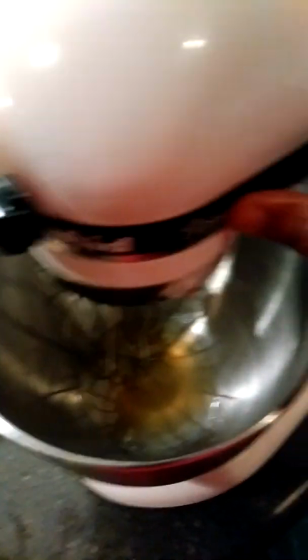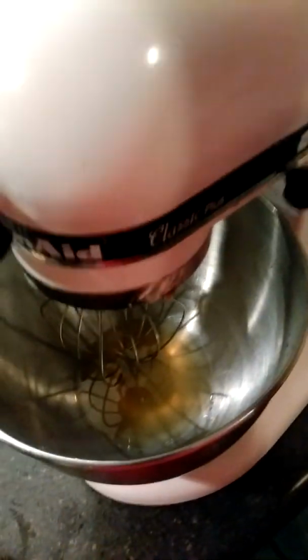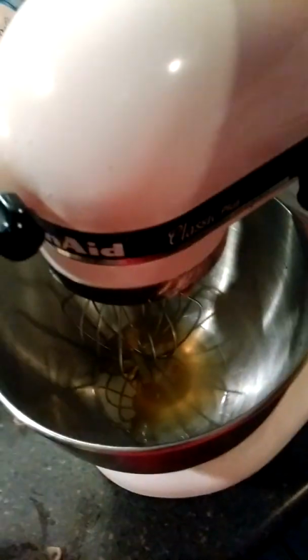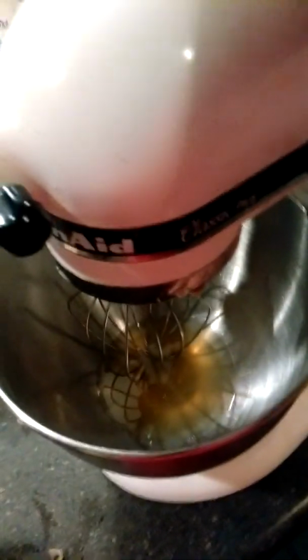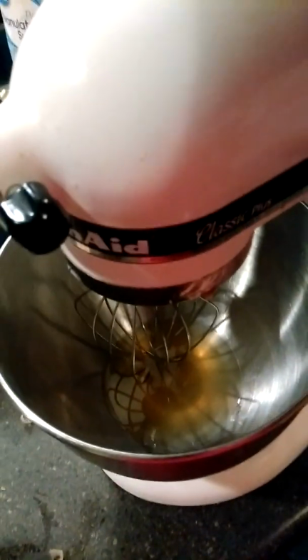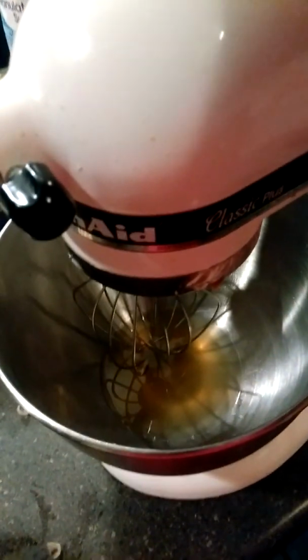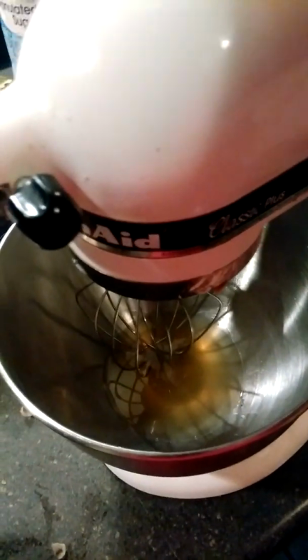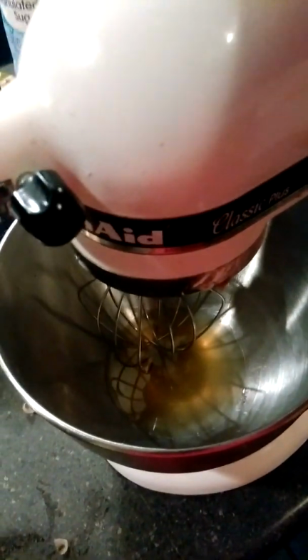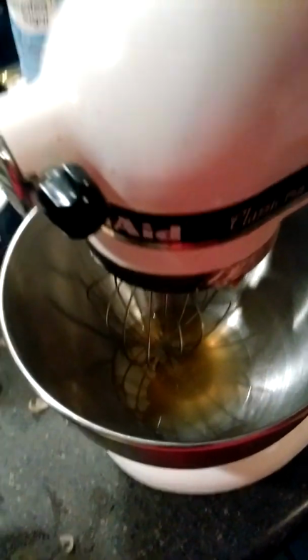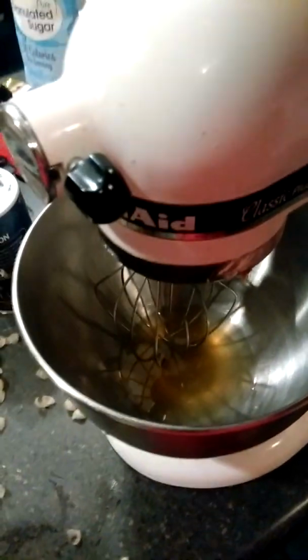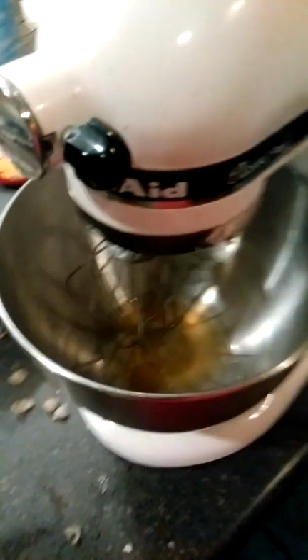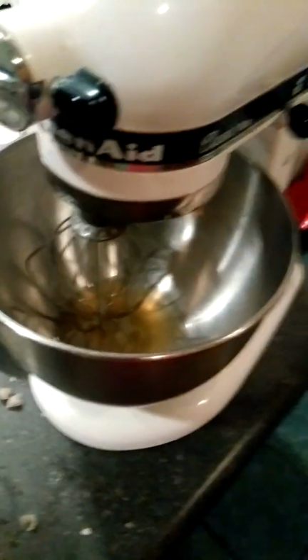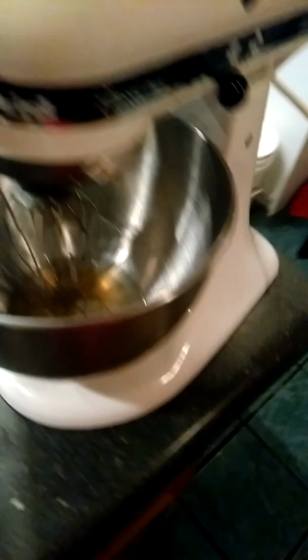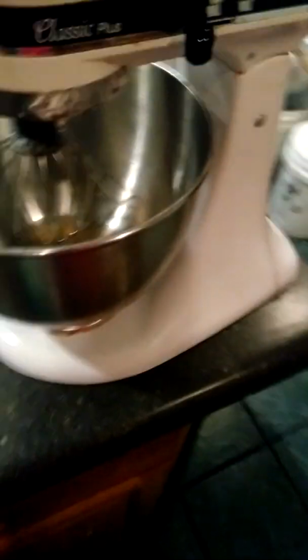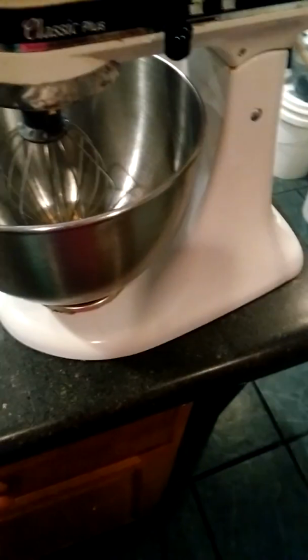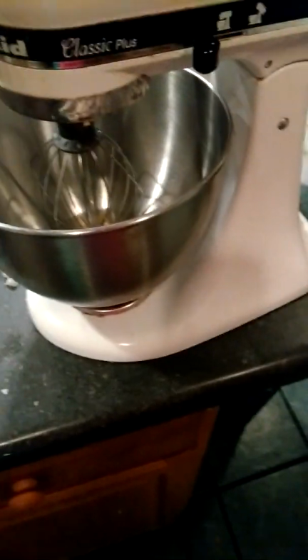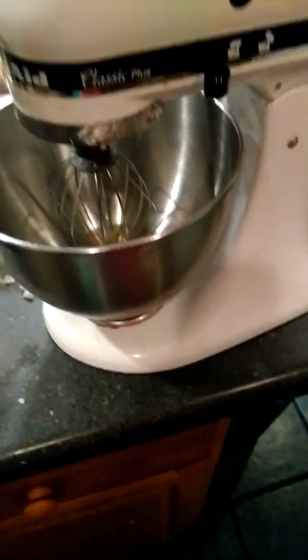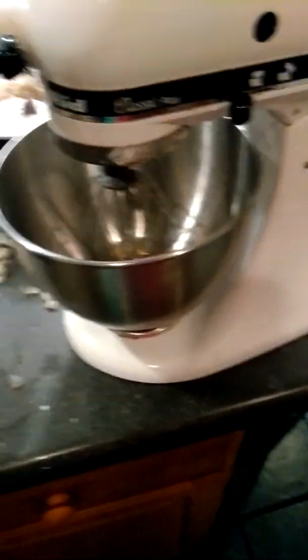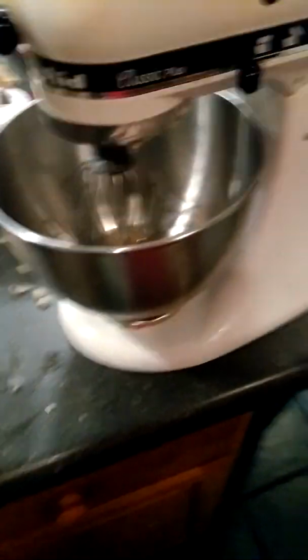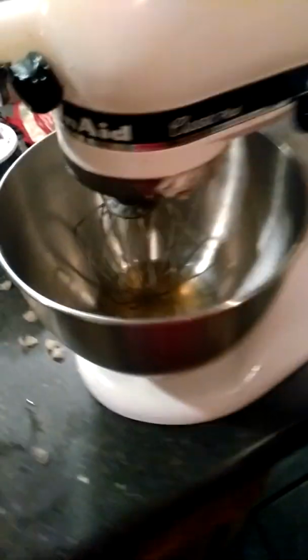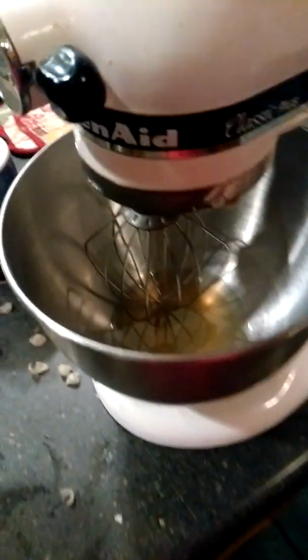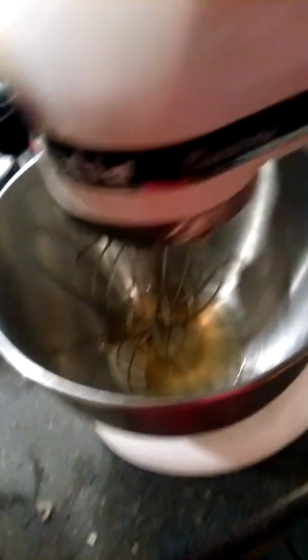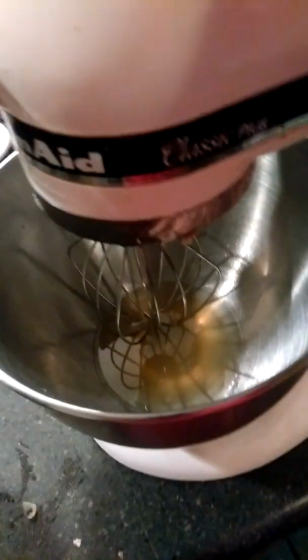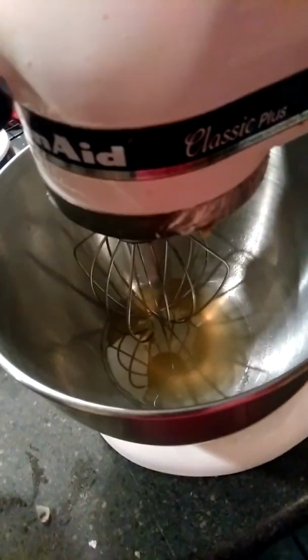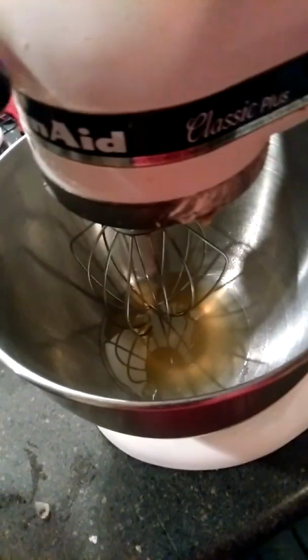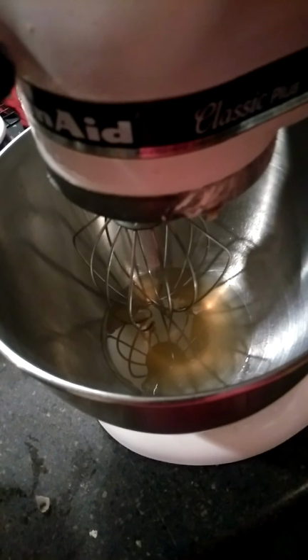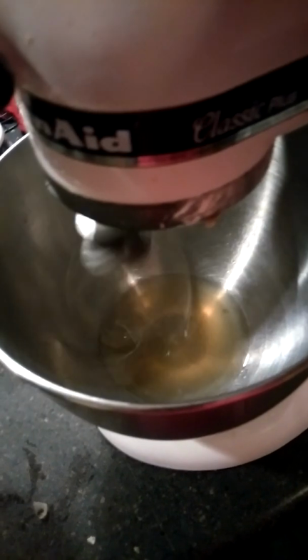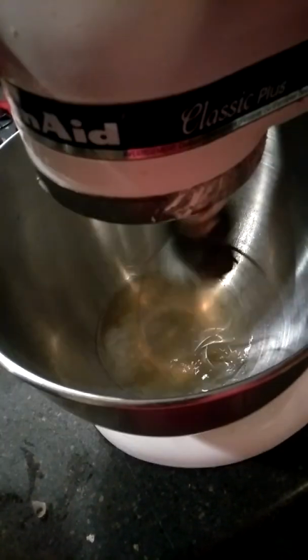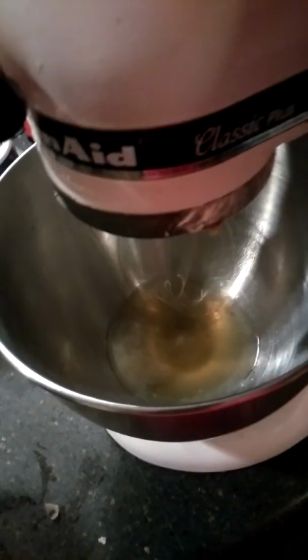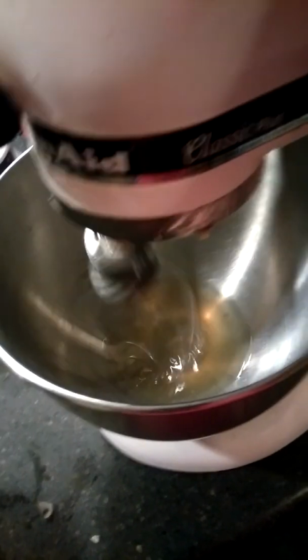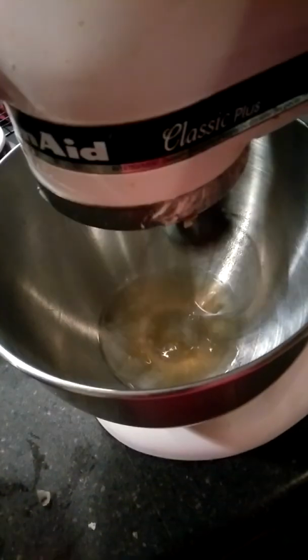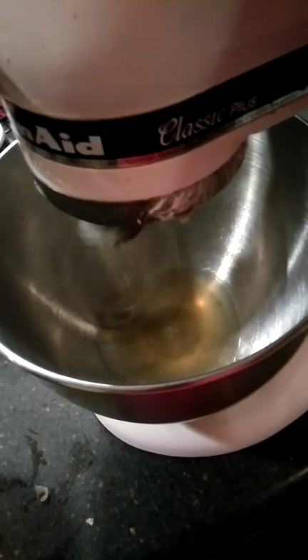Today I just want to see if my chickpea liquid will whip into whipped cream. I've never tried this before, so I want to see.